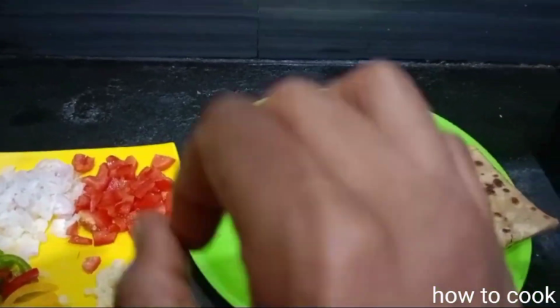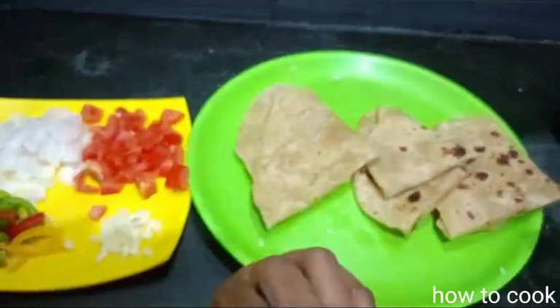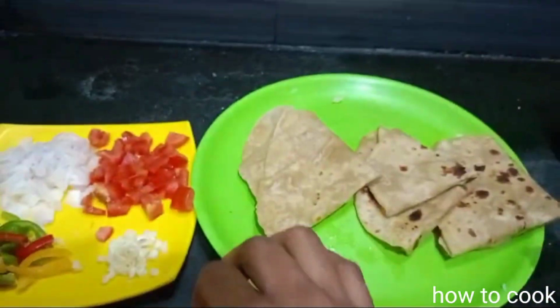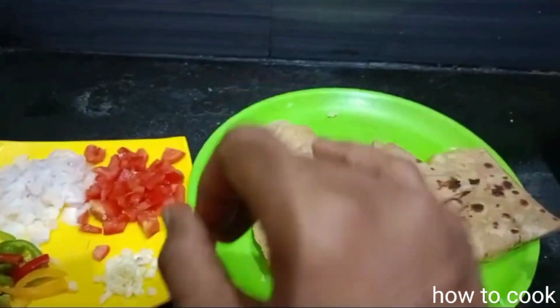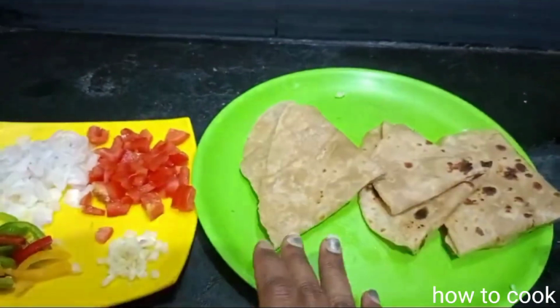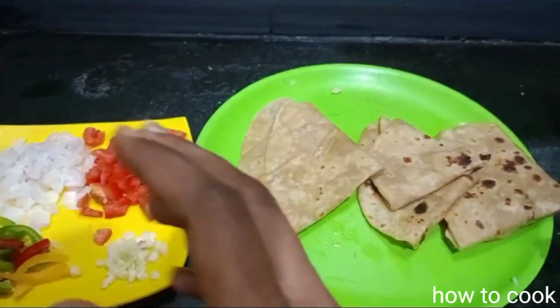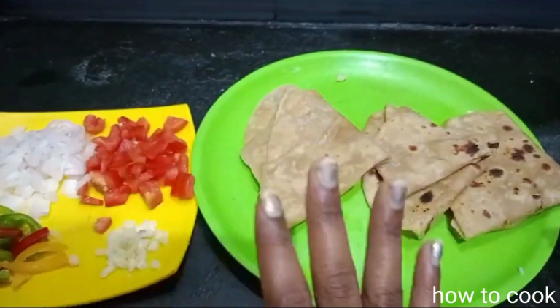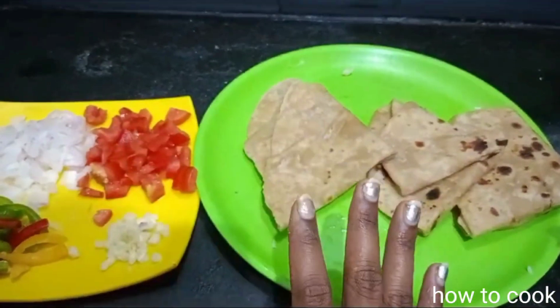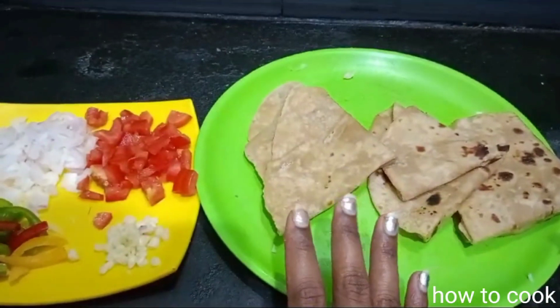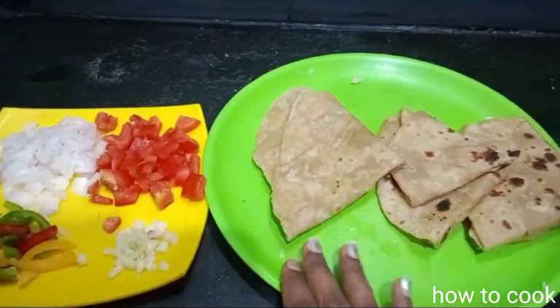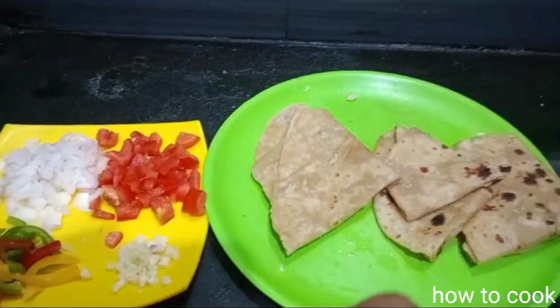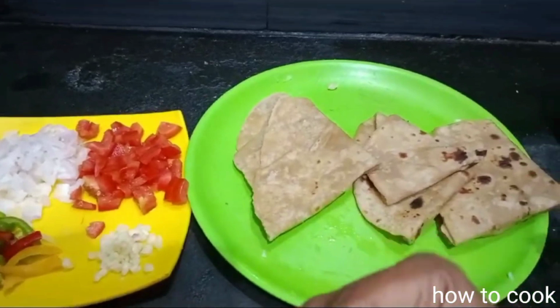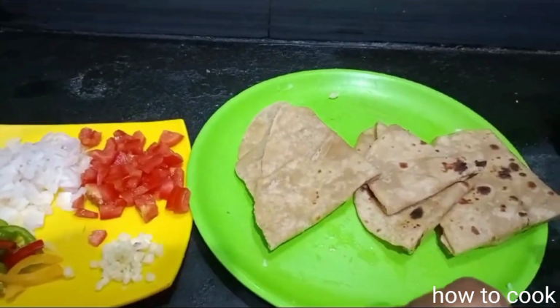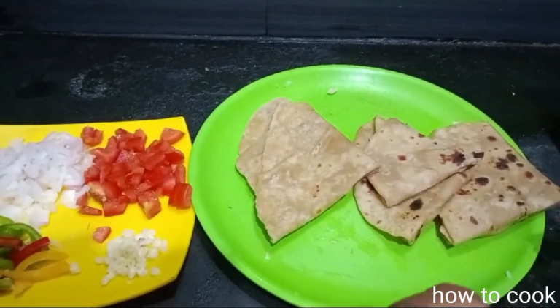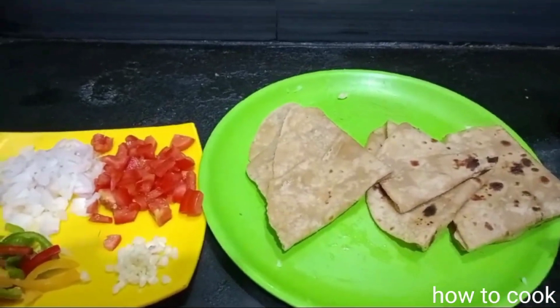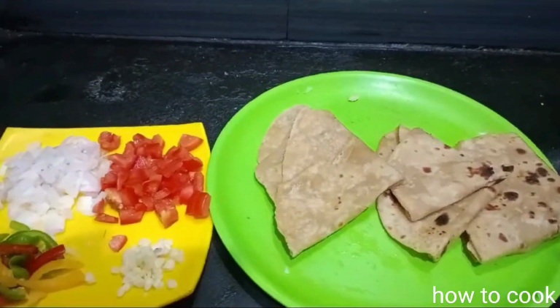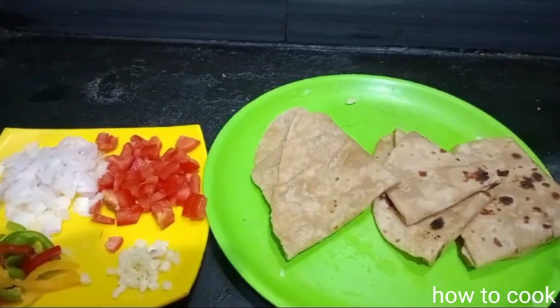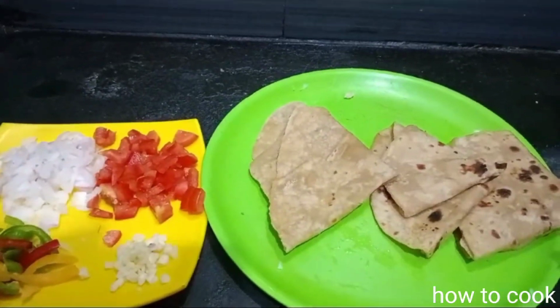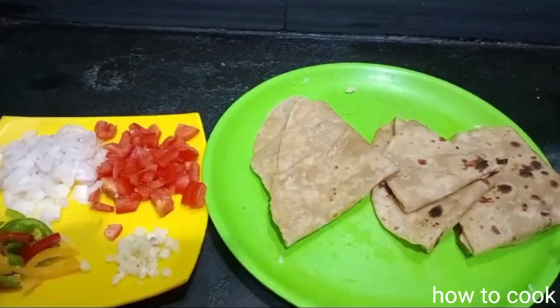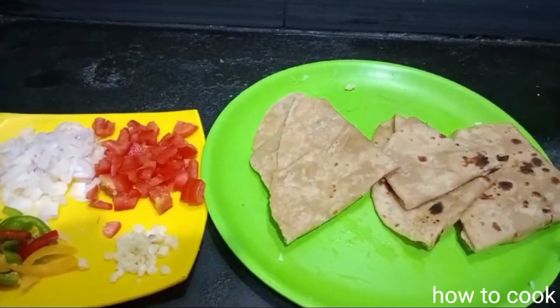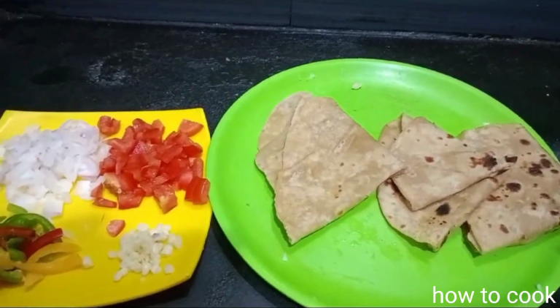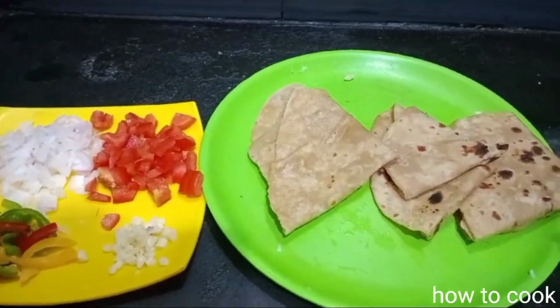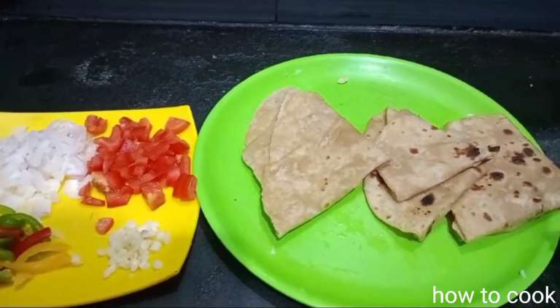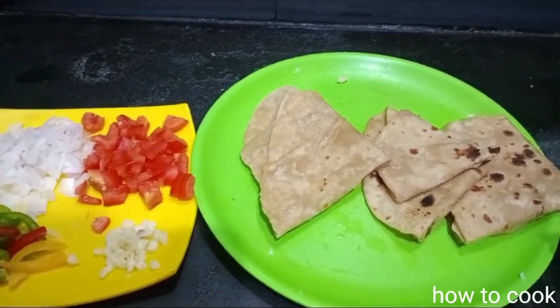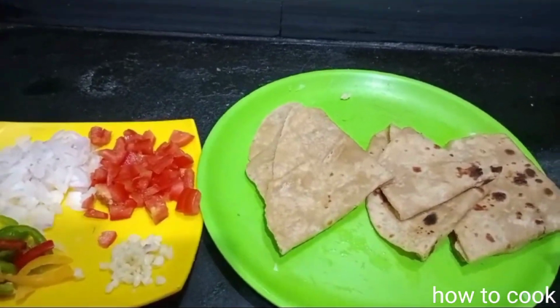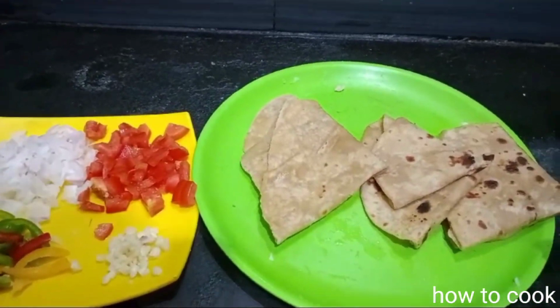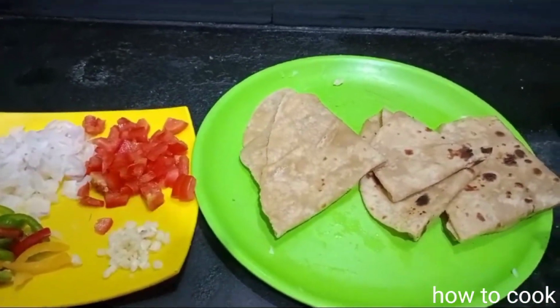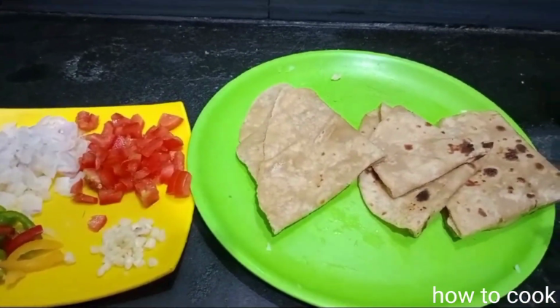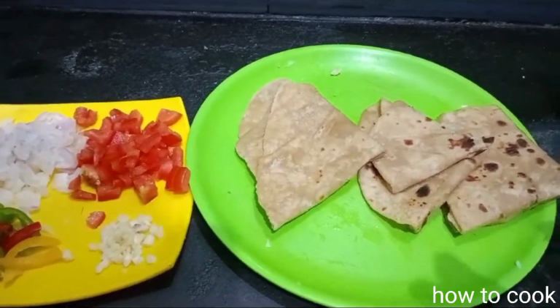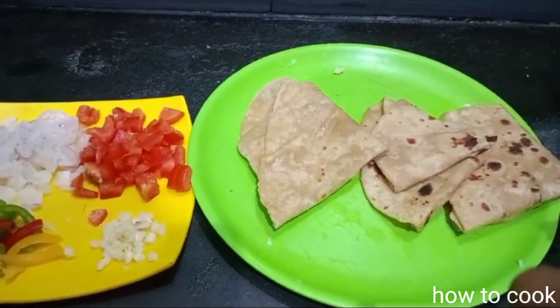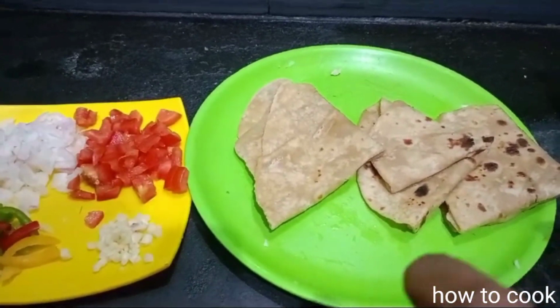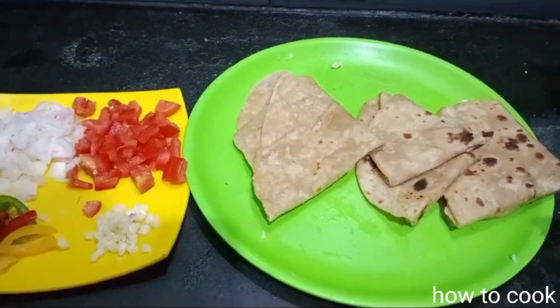Now we're cooking in wheat, then cook in the right bowl. We will cook the fried chapati.